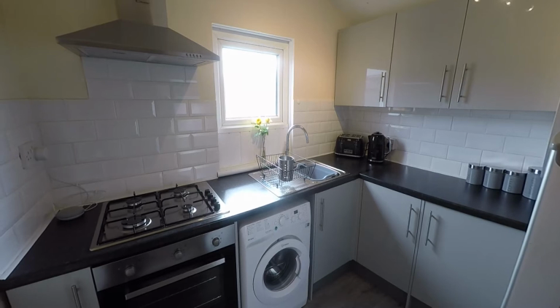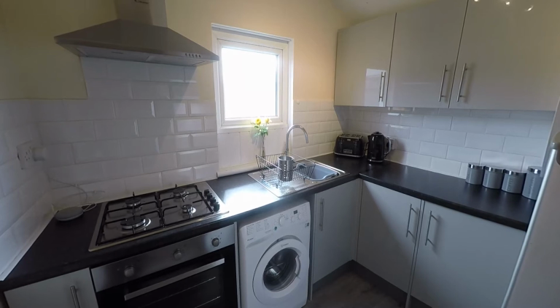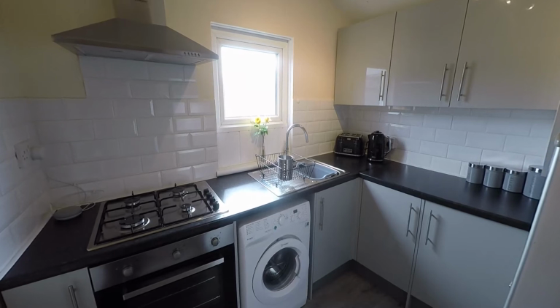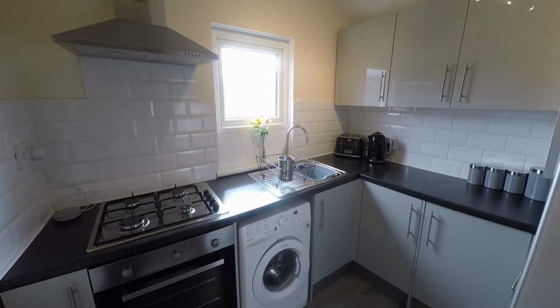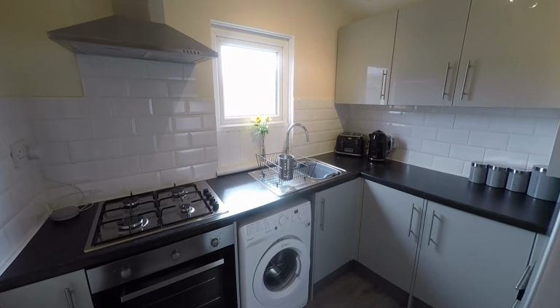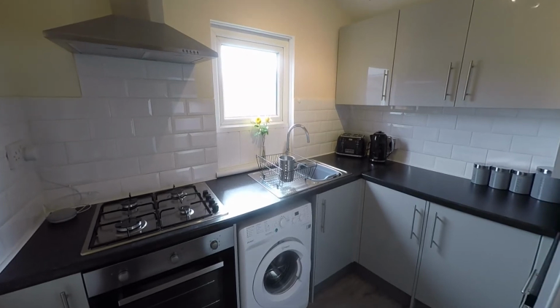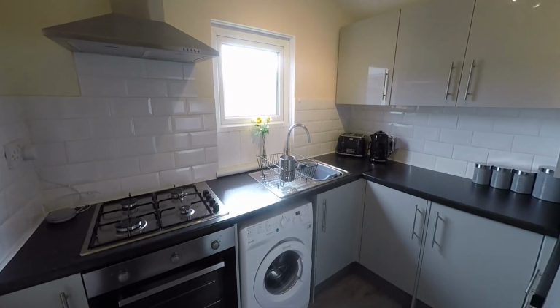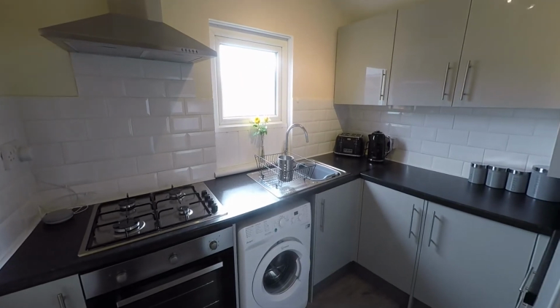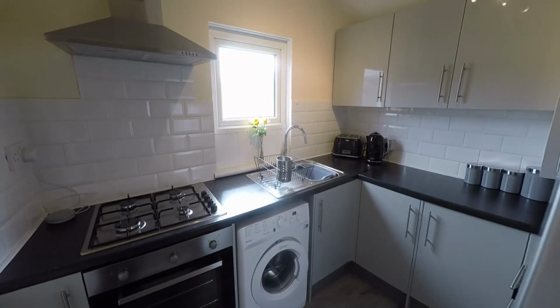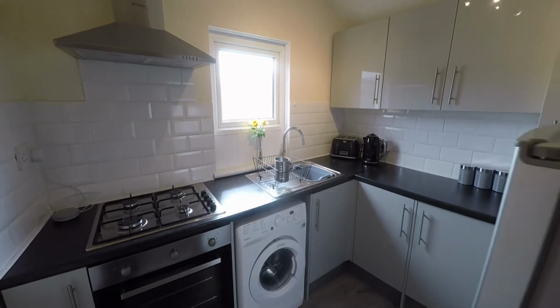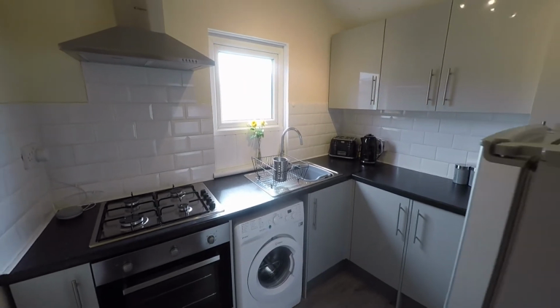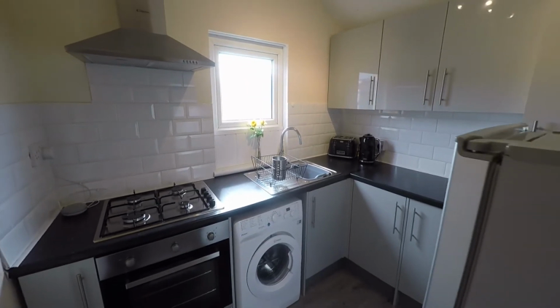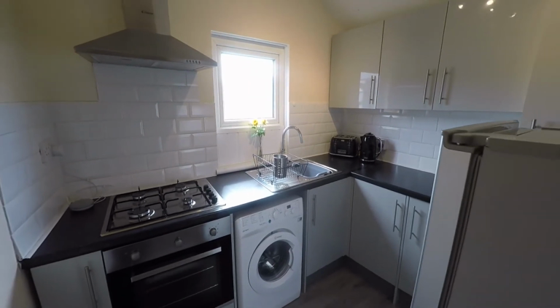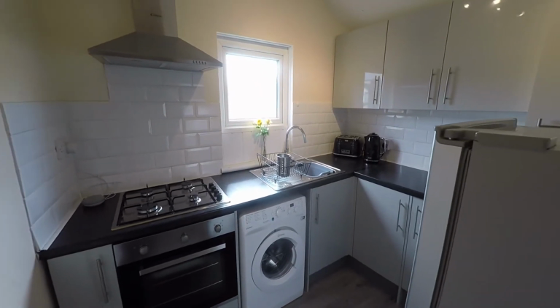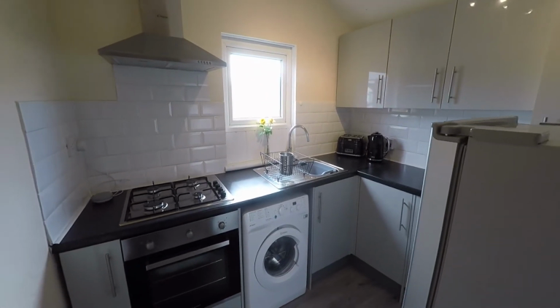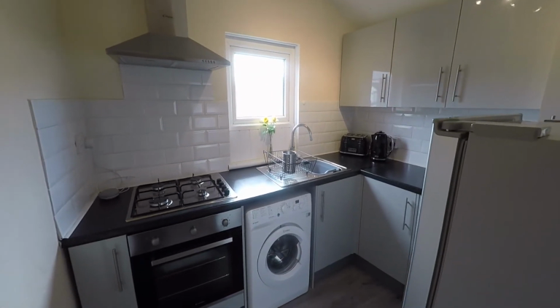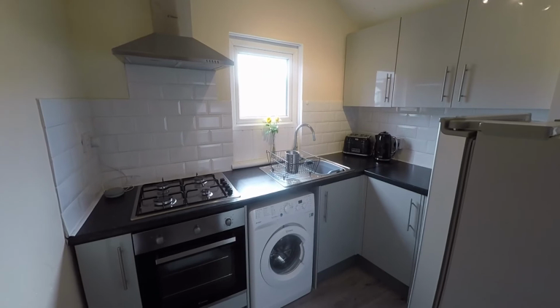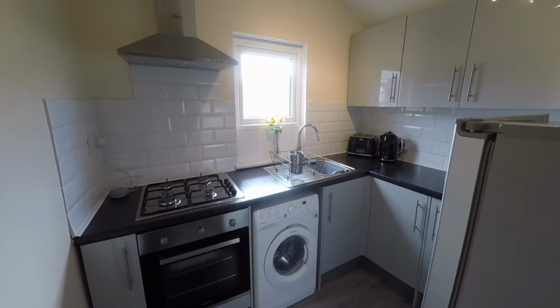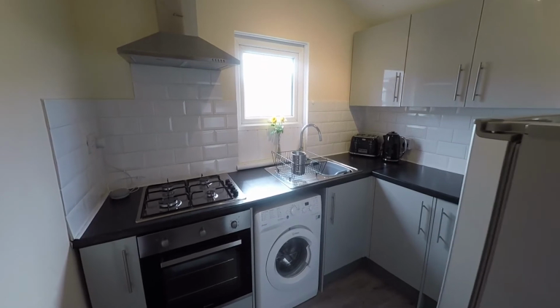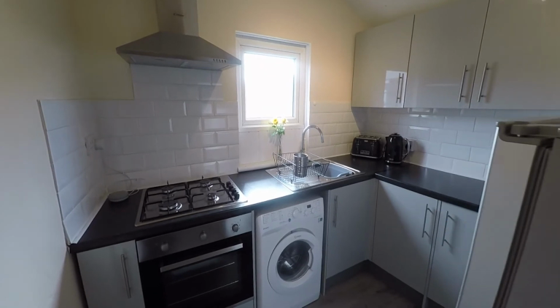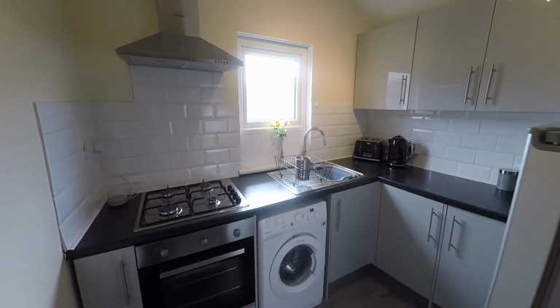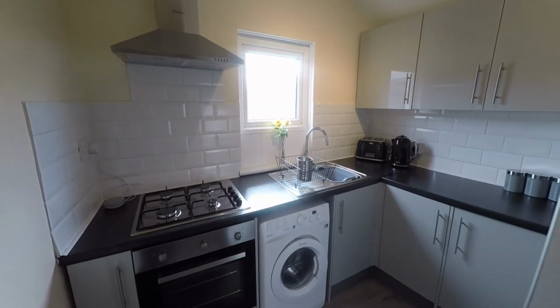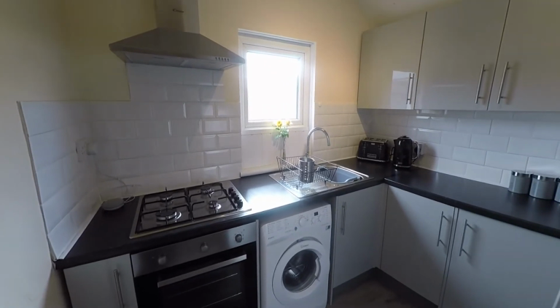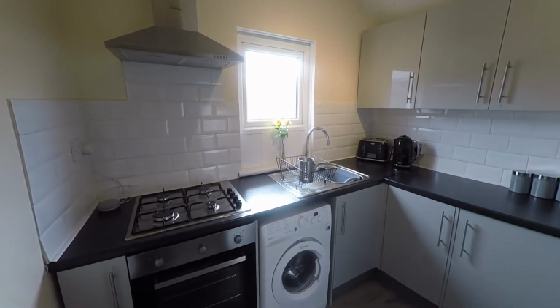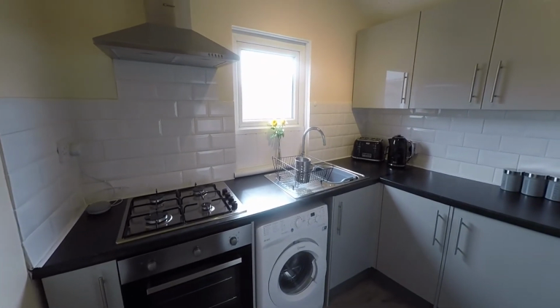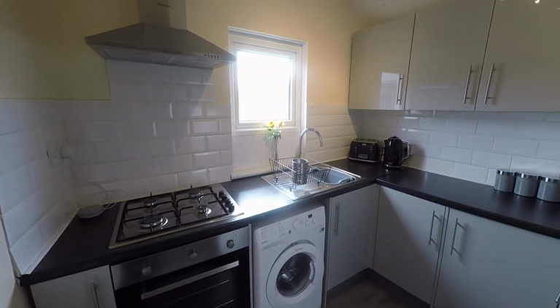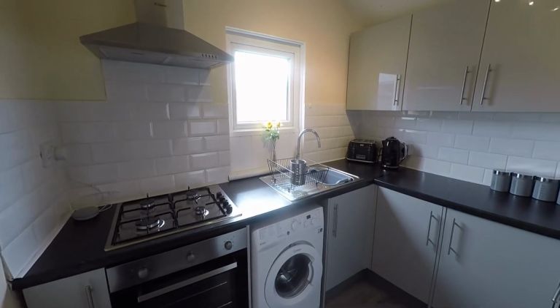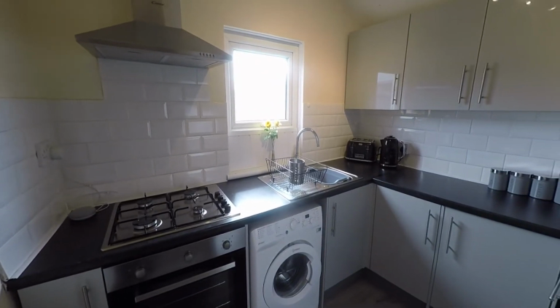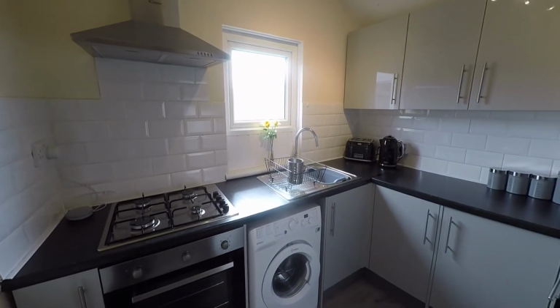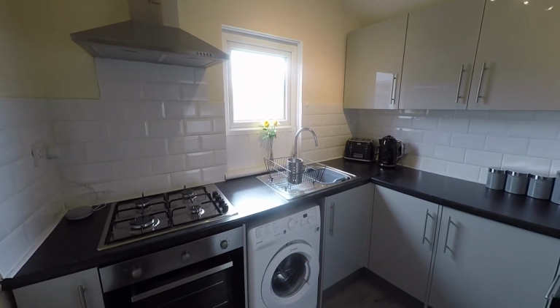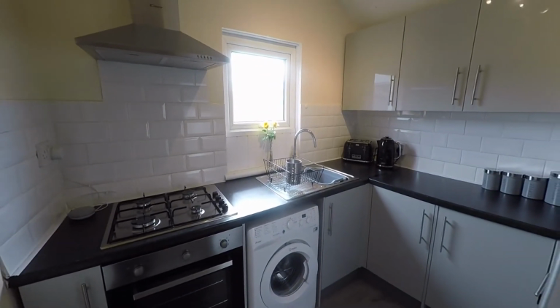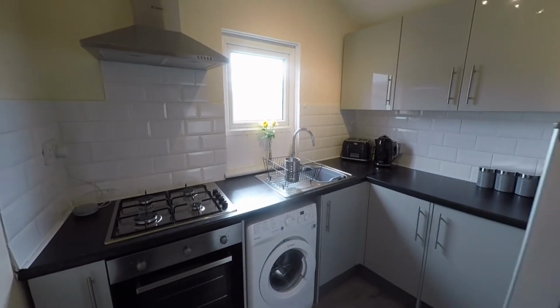Welcome to this video tour of this immaculately well-presented one double bedroom flat situated within a popular residential area and a highly convenient location of Cardiff.